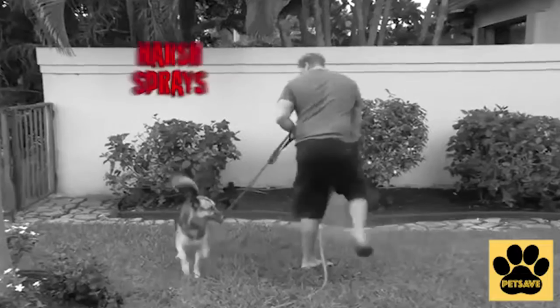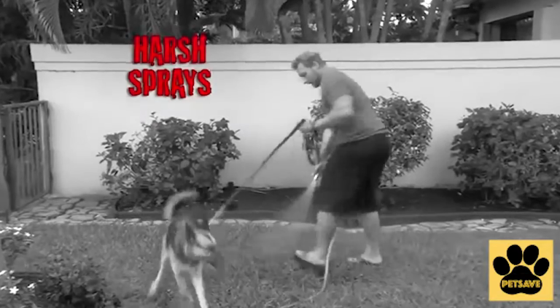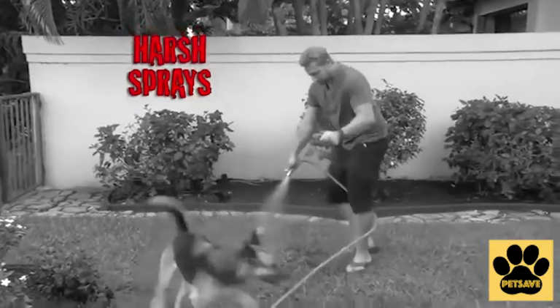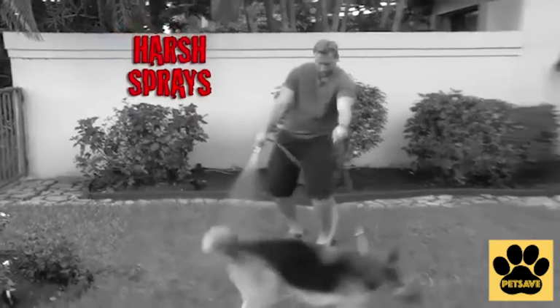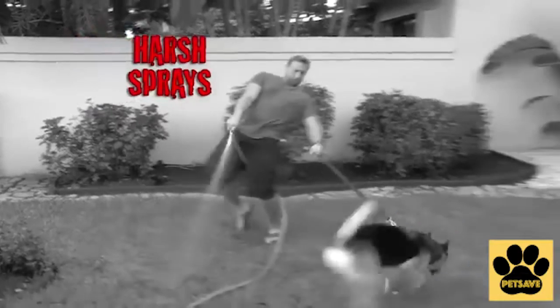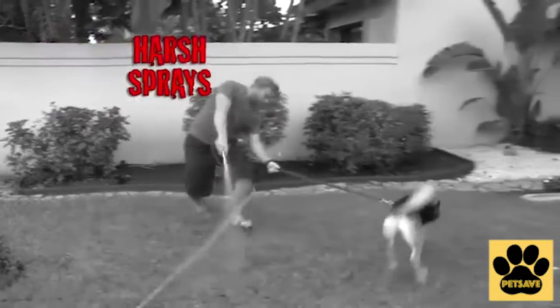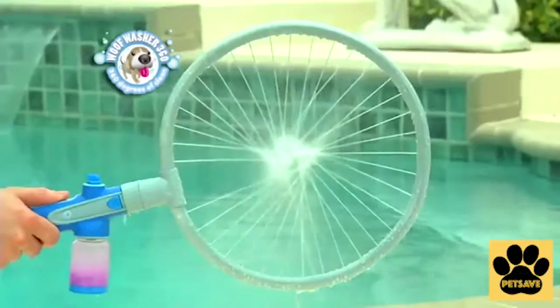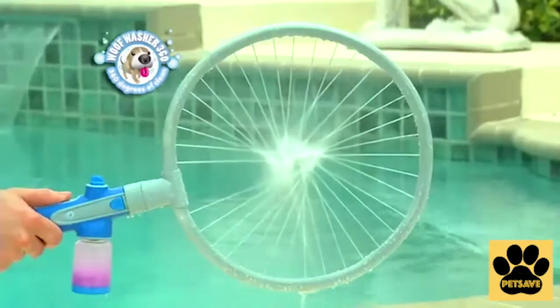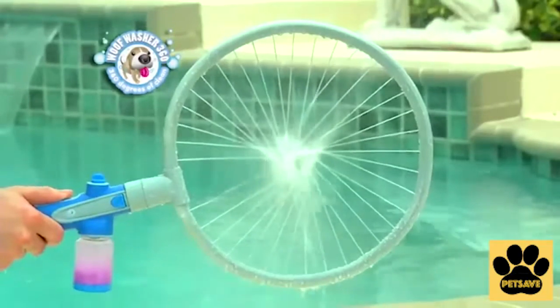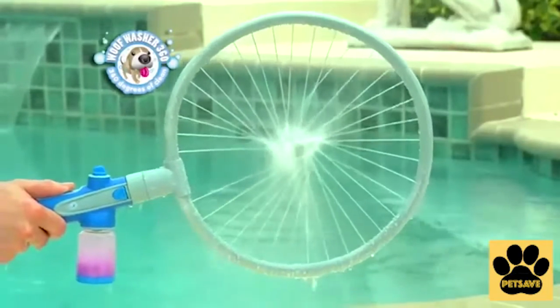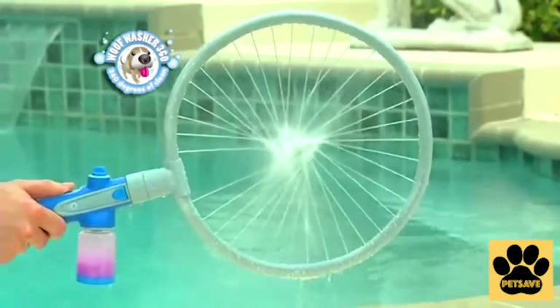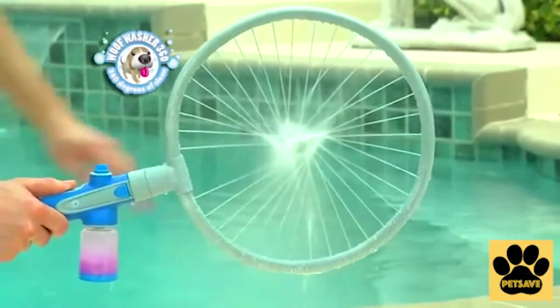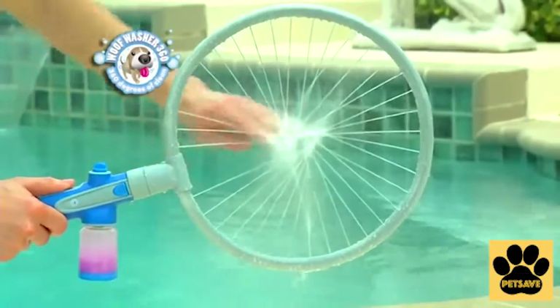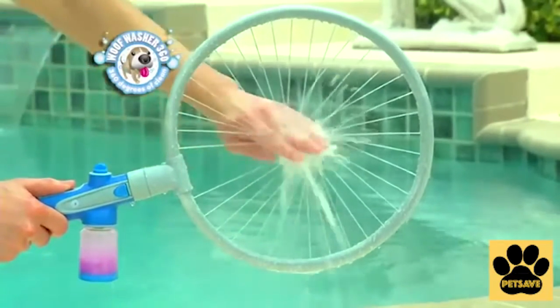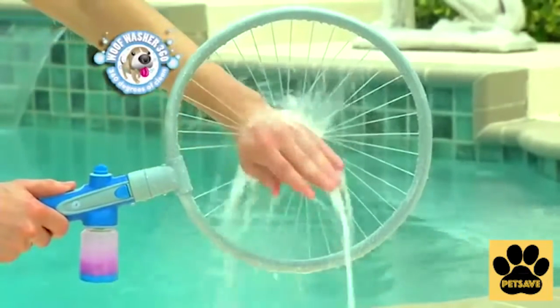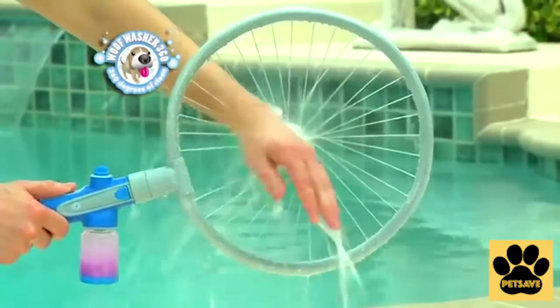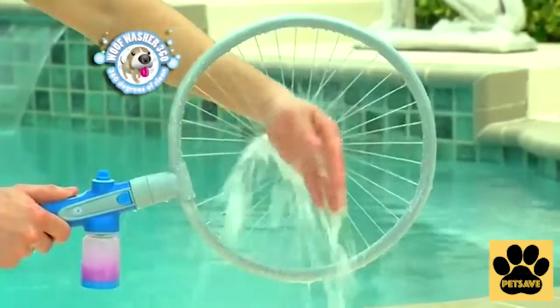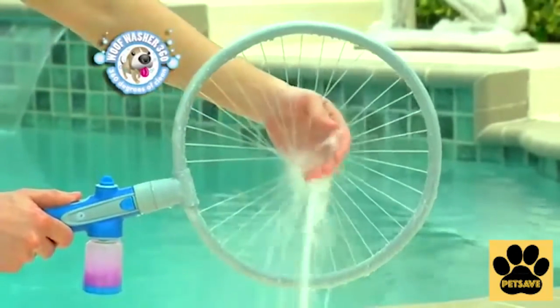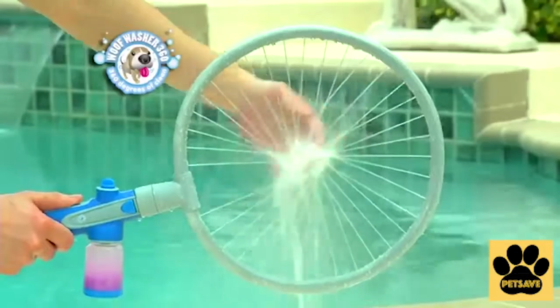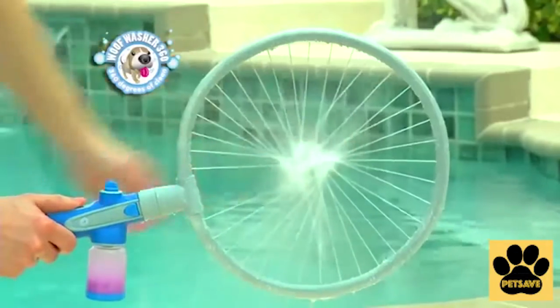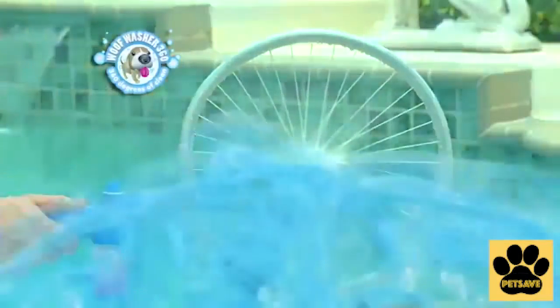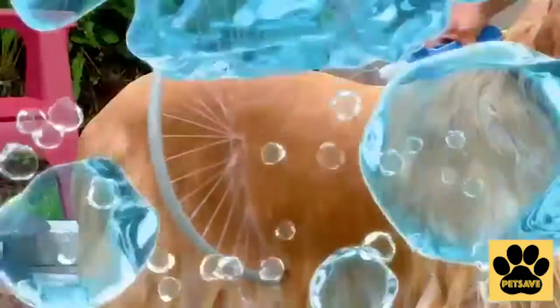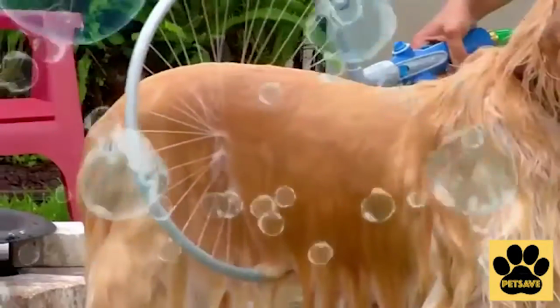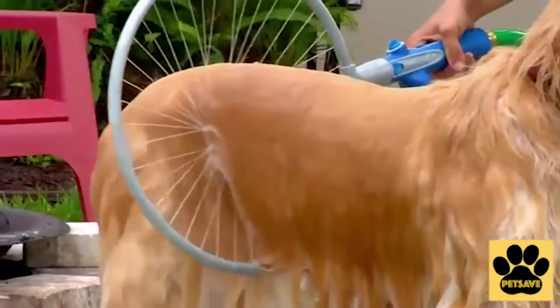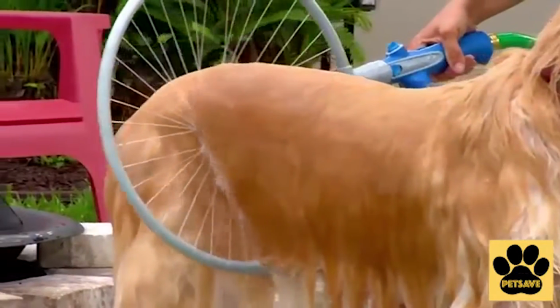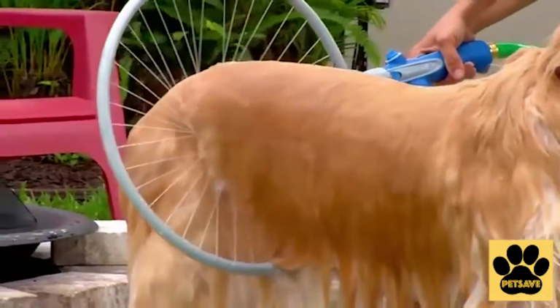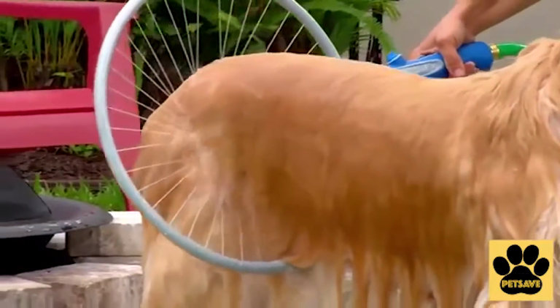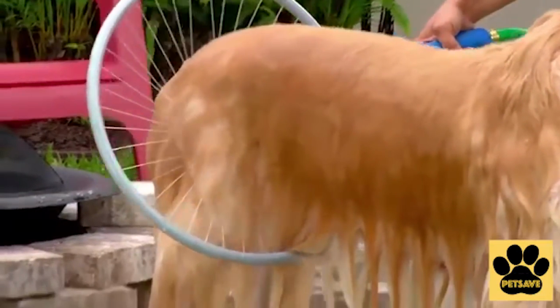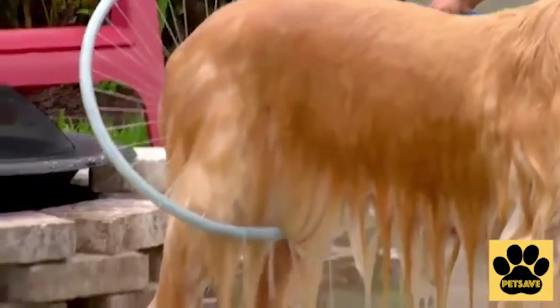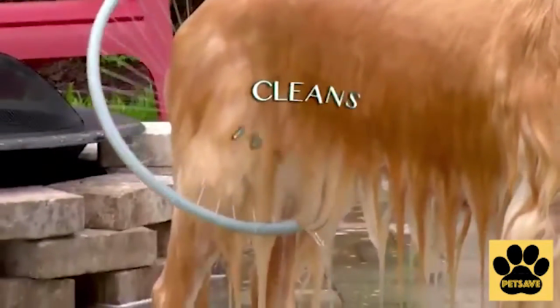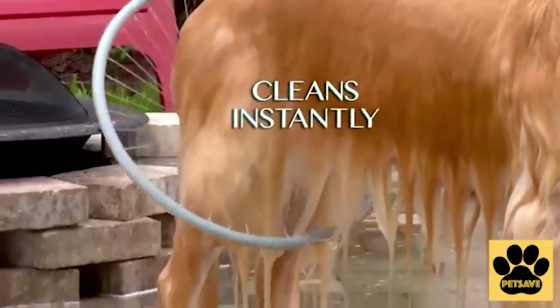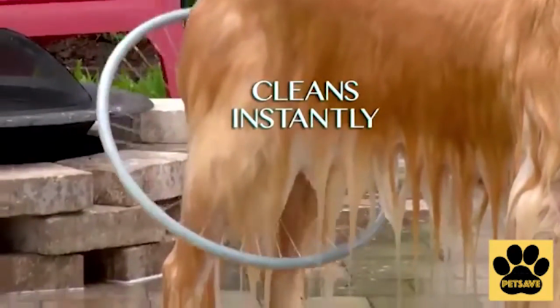Harsh sprays scare your pet away. But Wolfwasher 360's gentle spray feels like a soothing massage for your pet. He'll love to stay for the soapy spray that cleans him instantly.